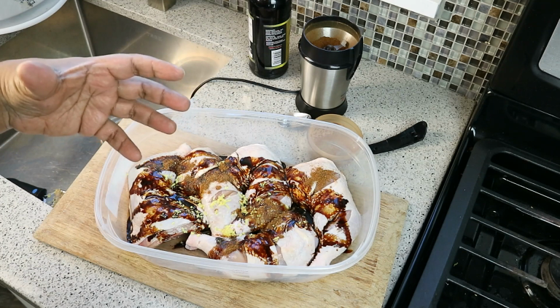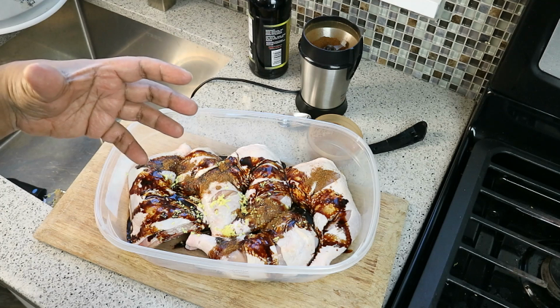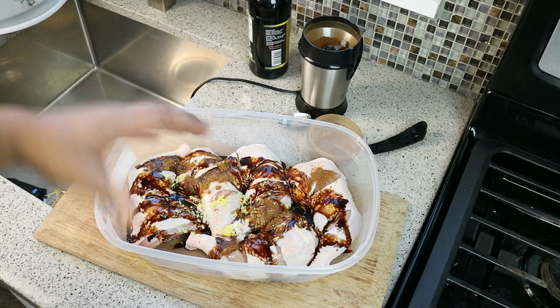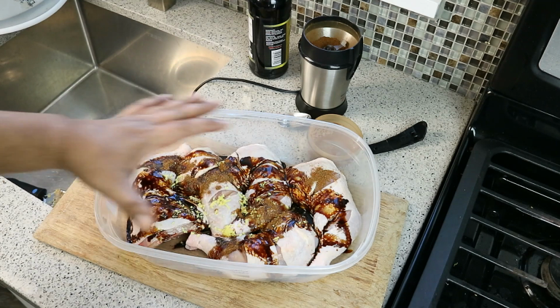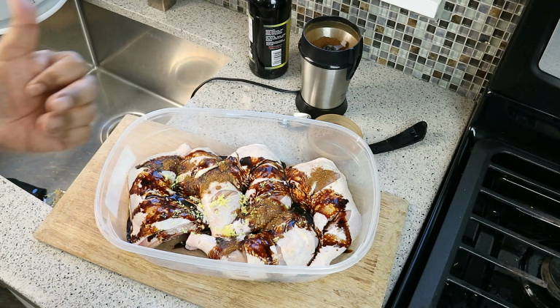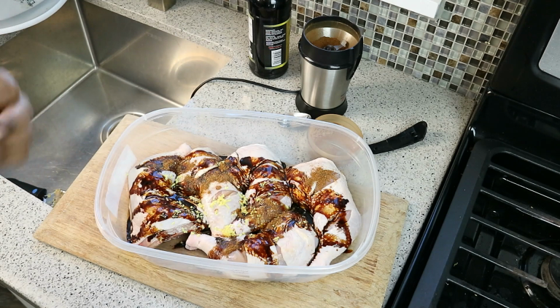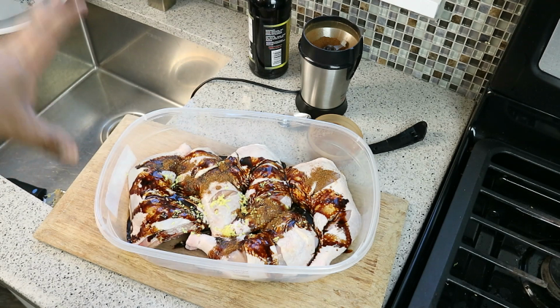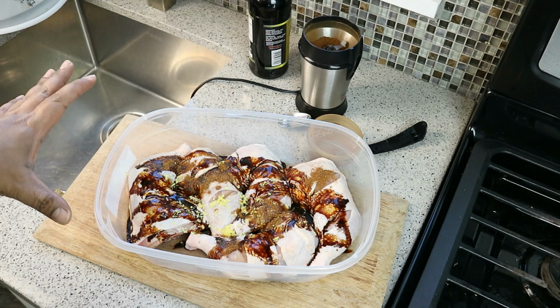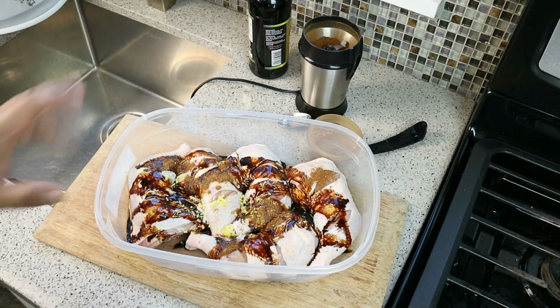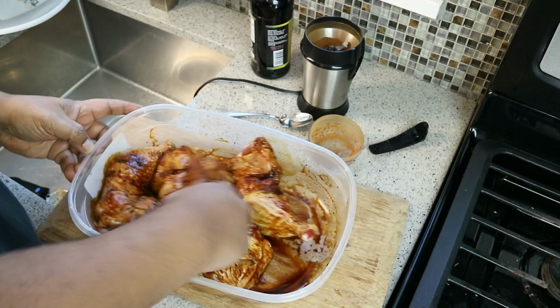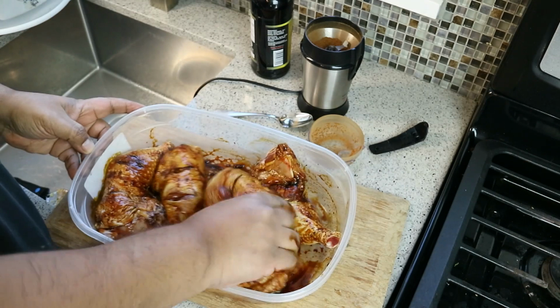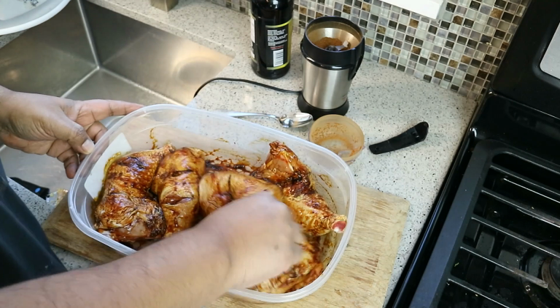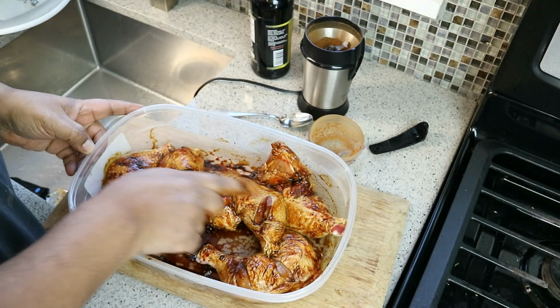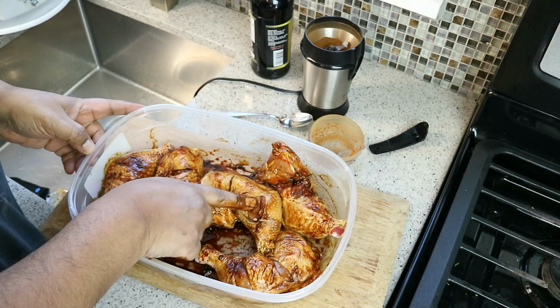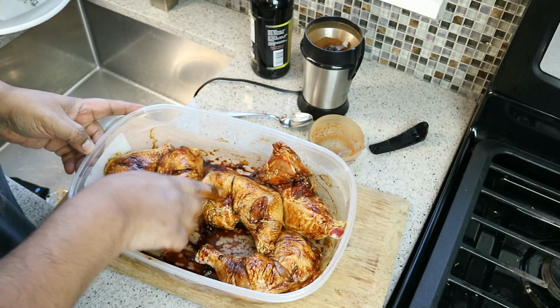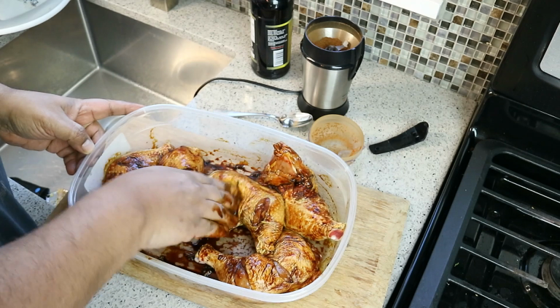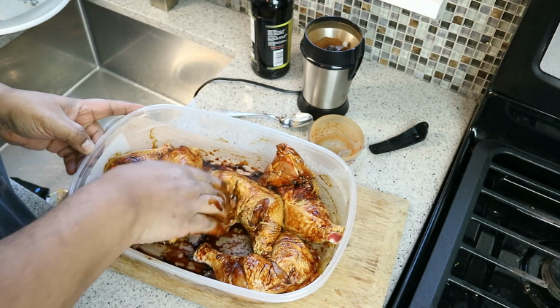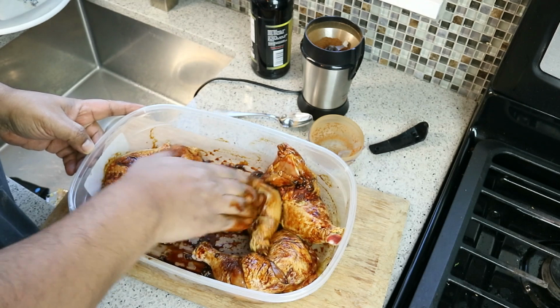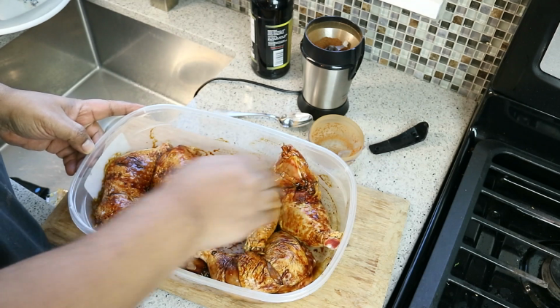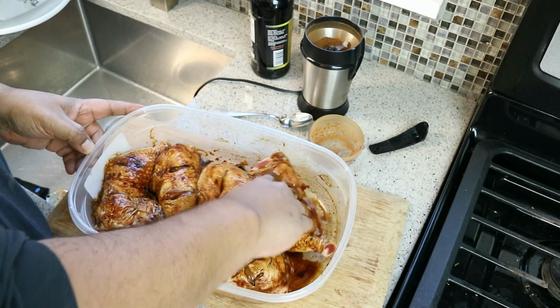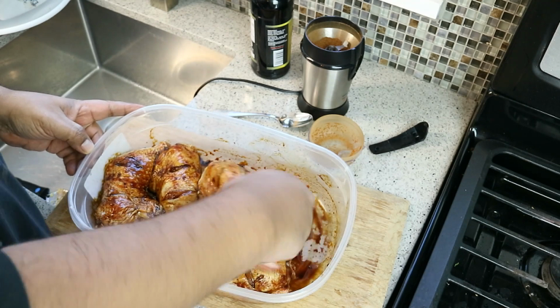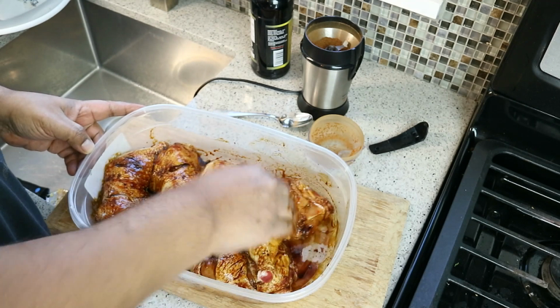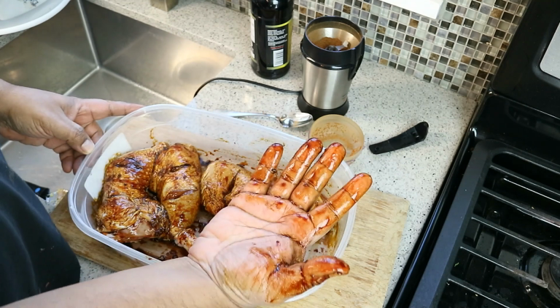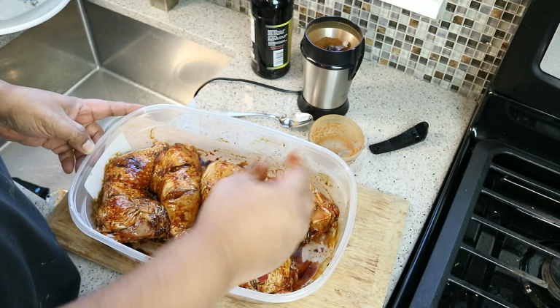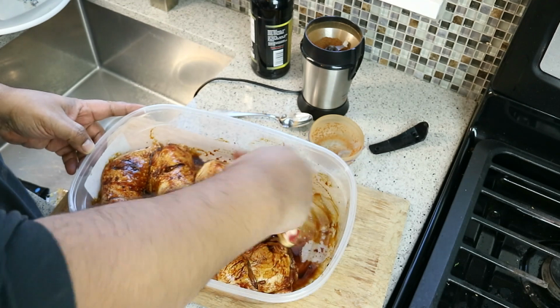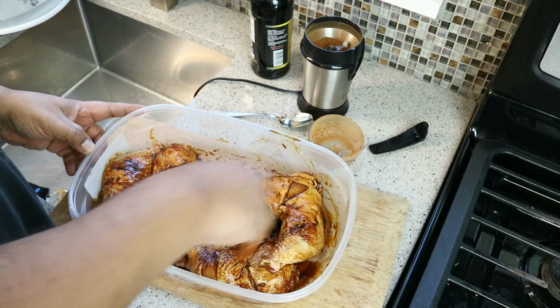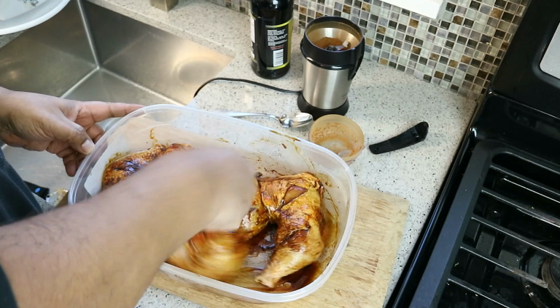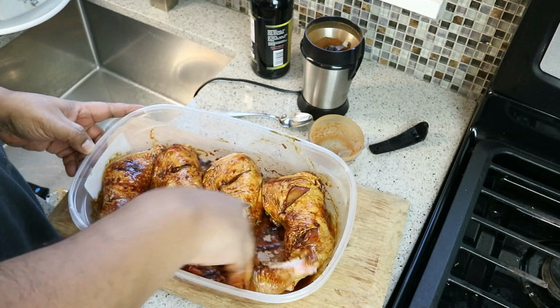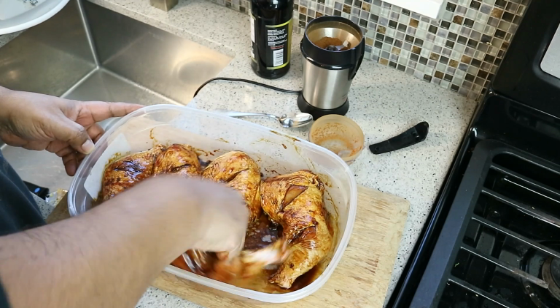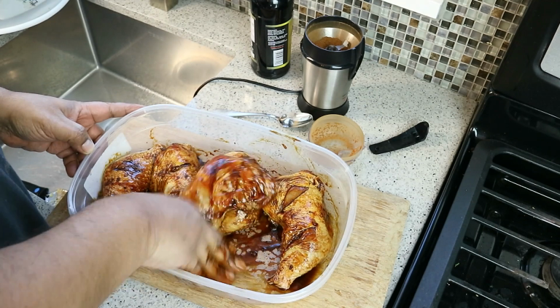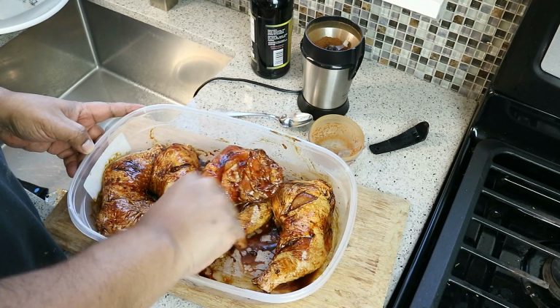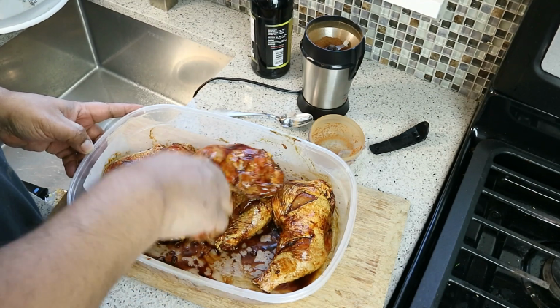All you want to do now is get in there and massage that chicken. Then we're going to cover it up and put it in the fridge for at least four hours. It's important that those cuts we made allow the marinade to work its way down in there. Wear gloves — it's going to stain your fingers and hands.